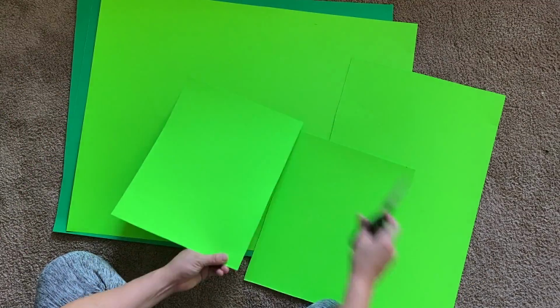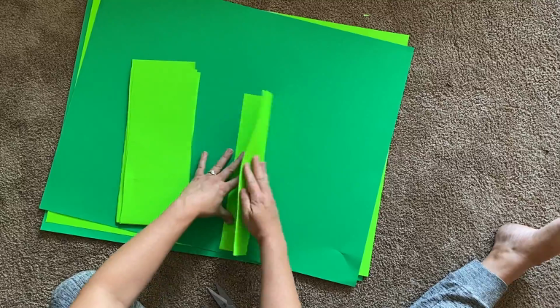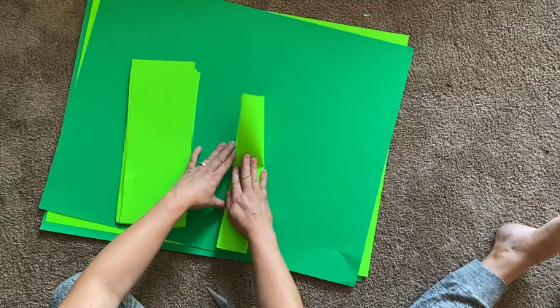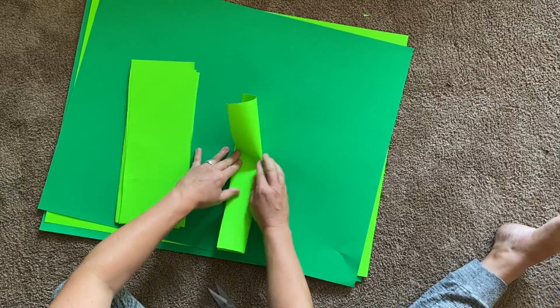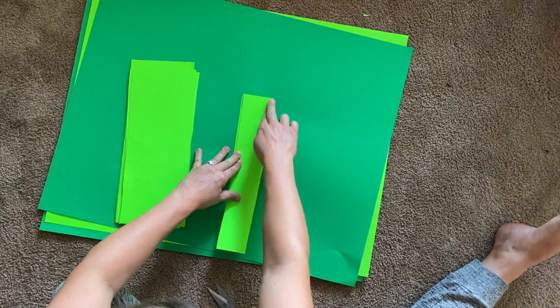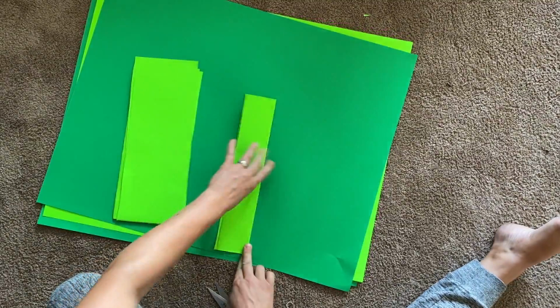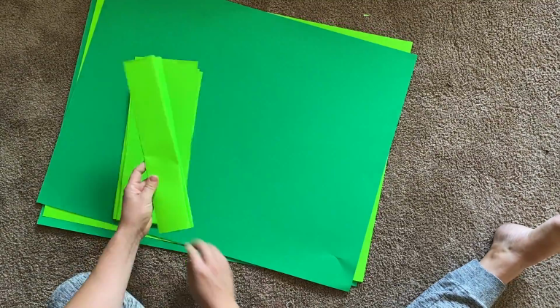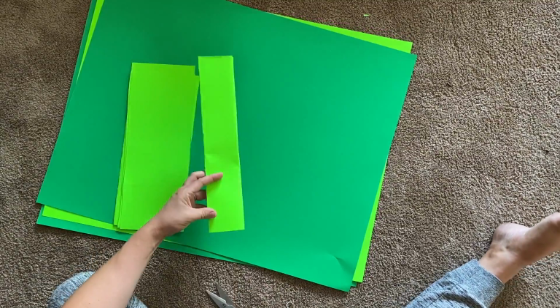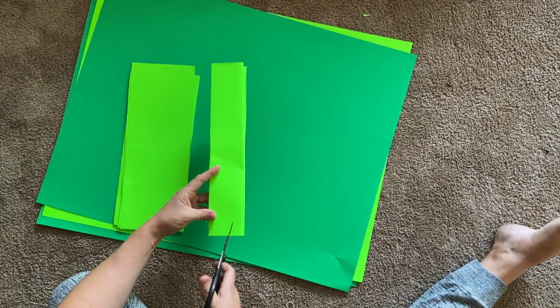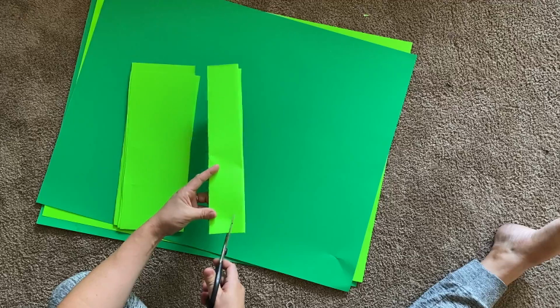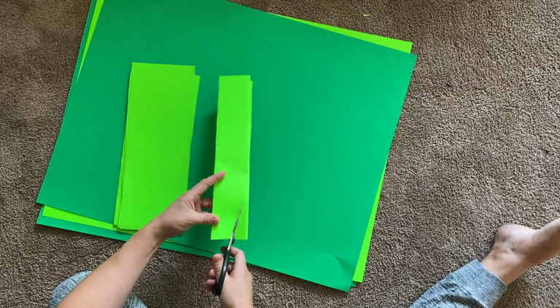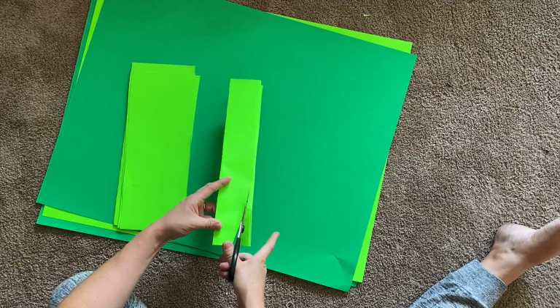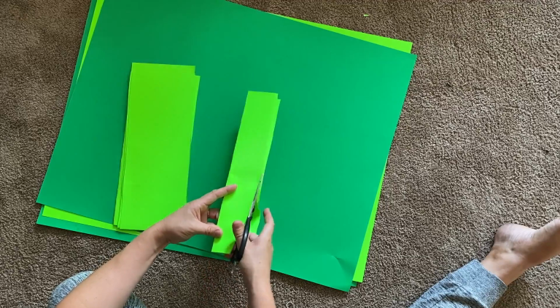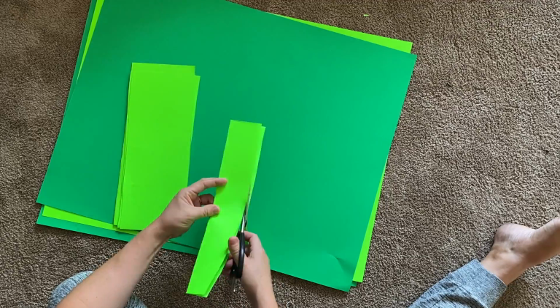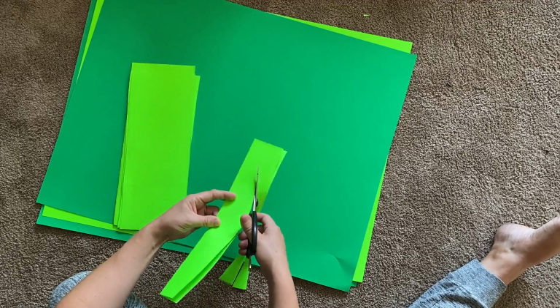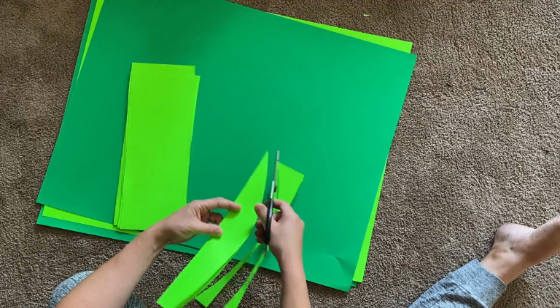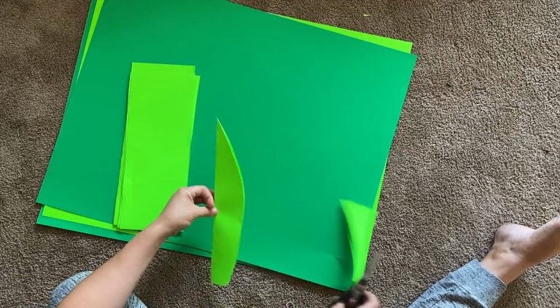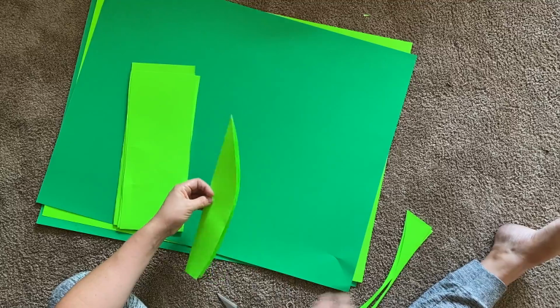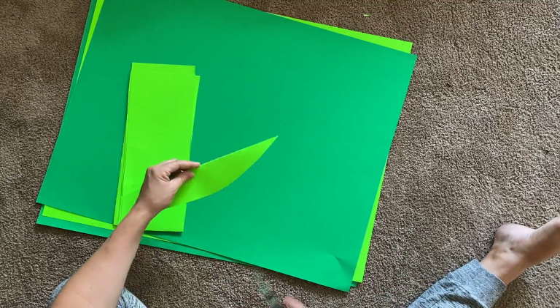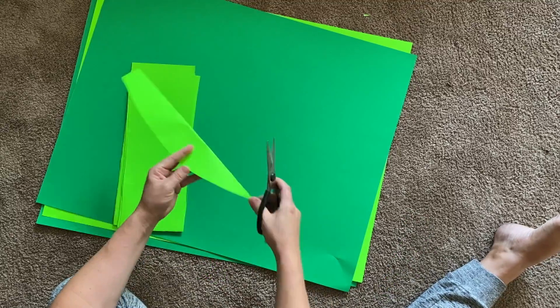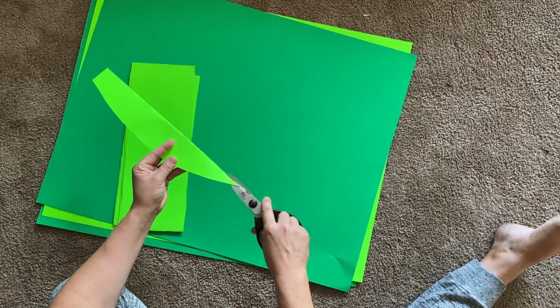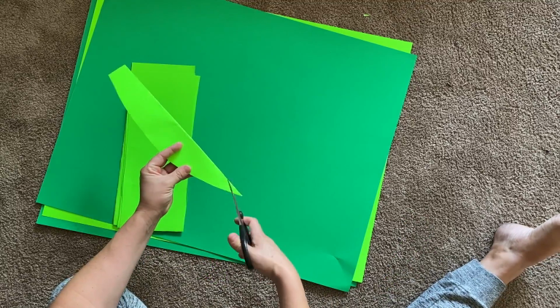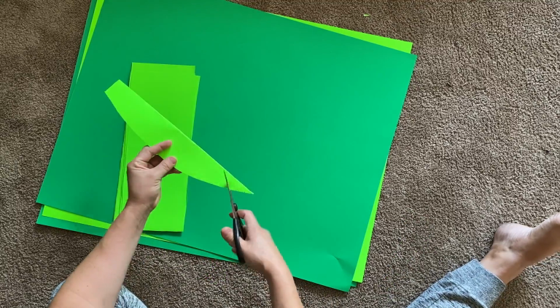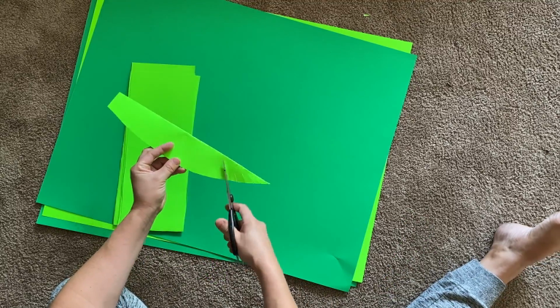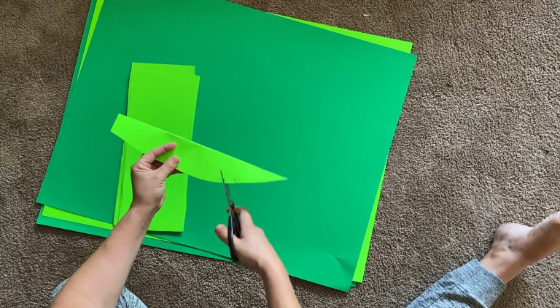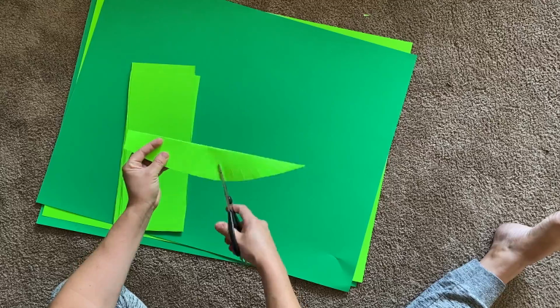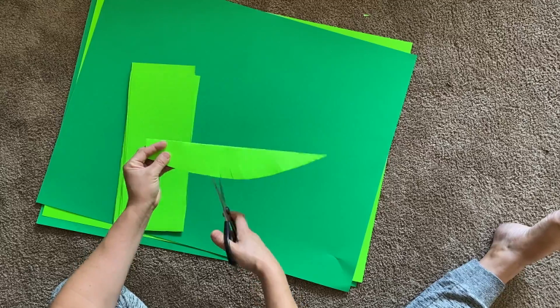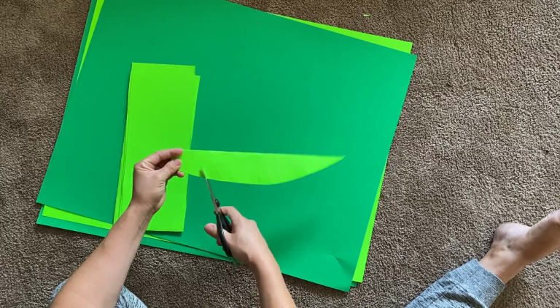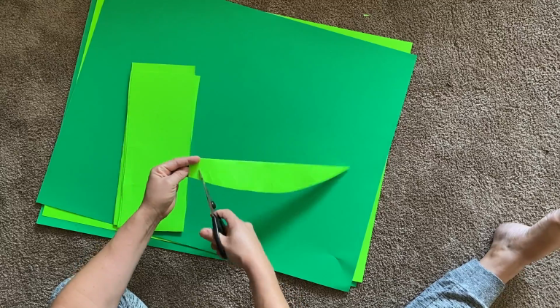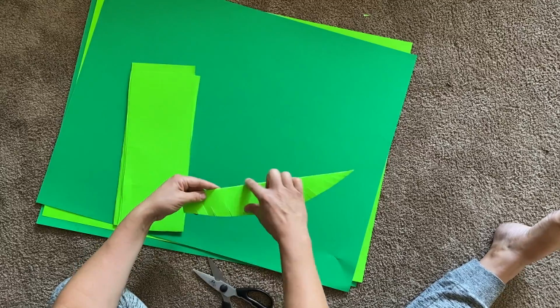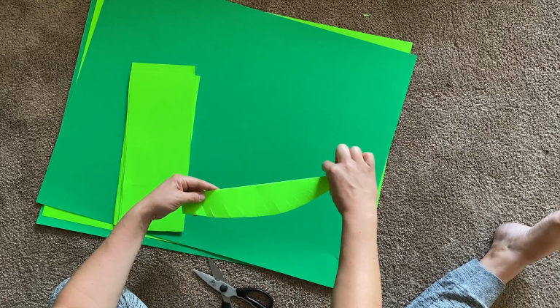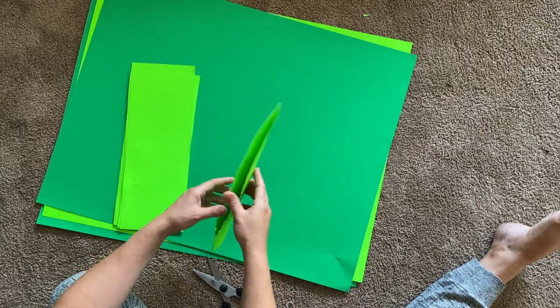Fold one rectangle in half. Cut a curved edge with a point on one end. Cut serrated edges towards the end without the point. Don't cut too close to the folded edge.